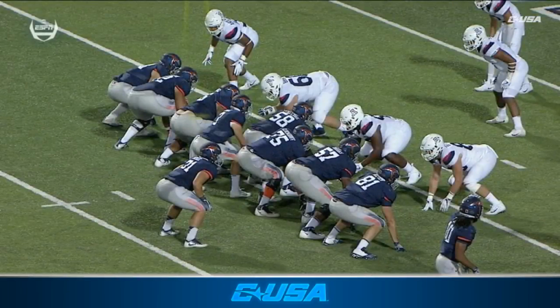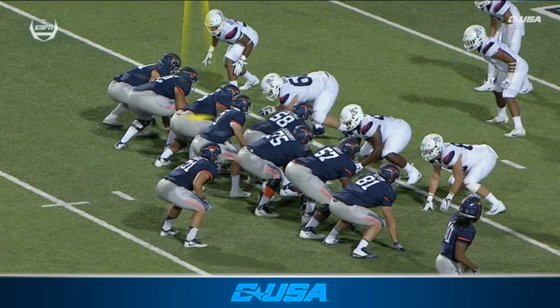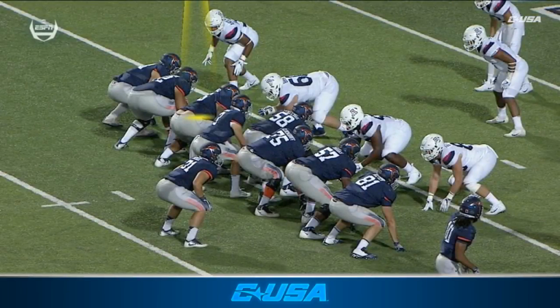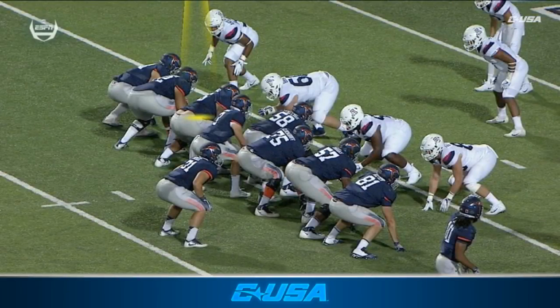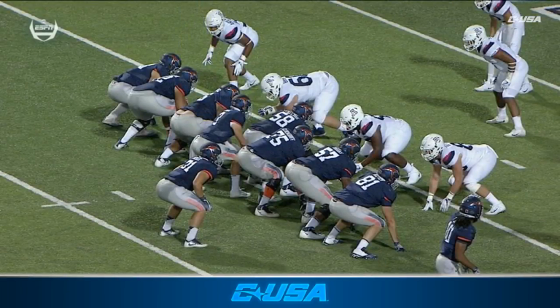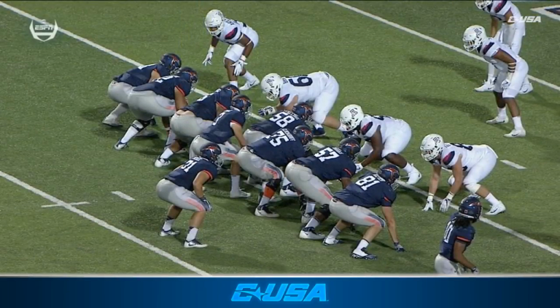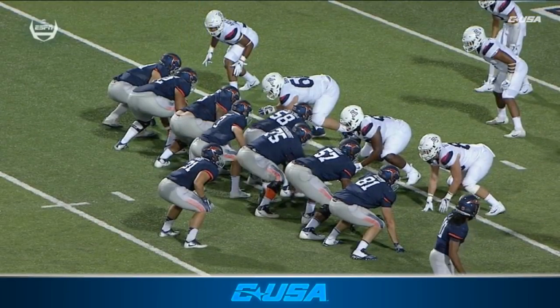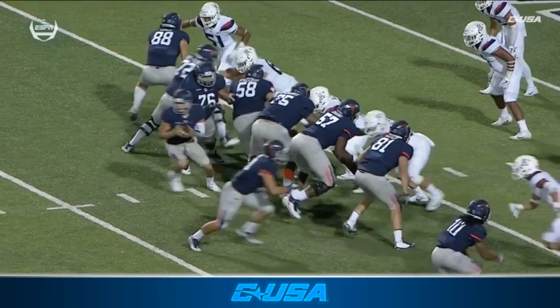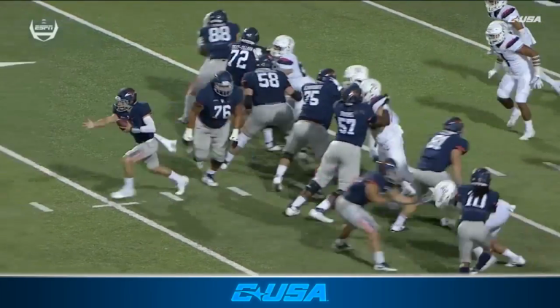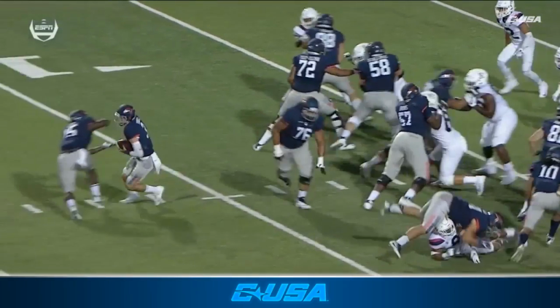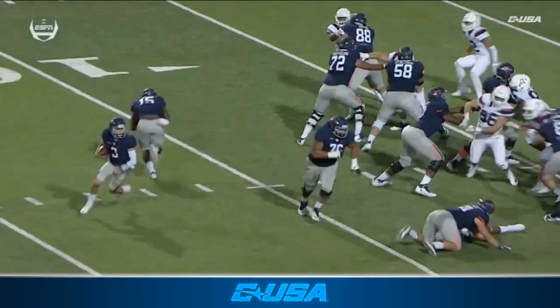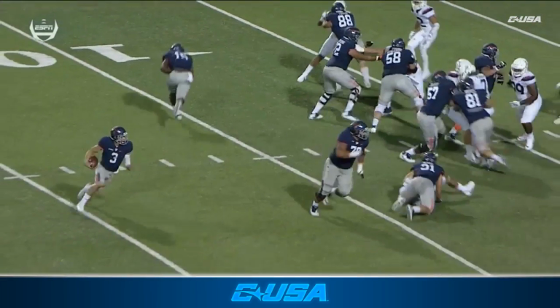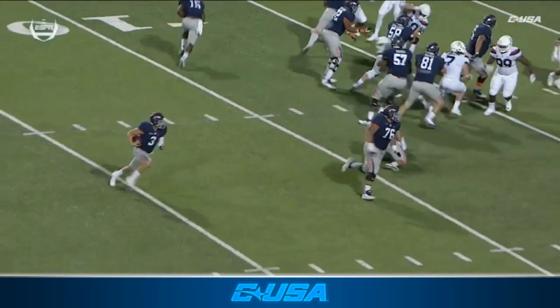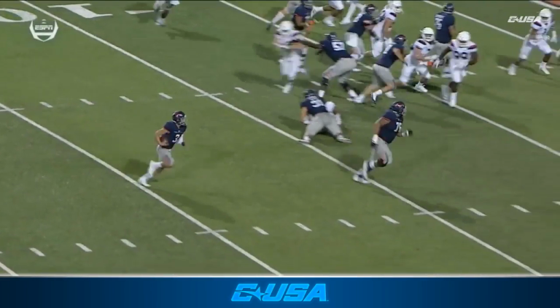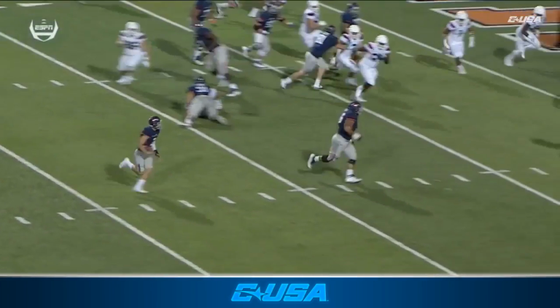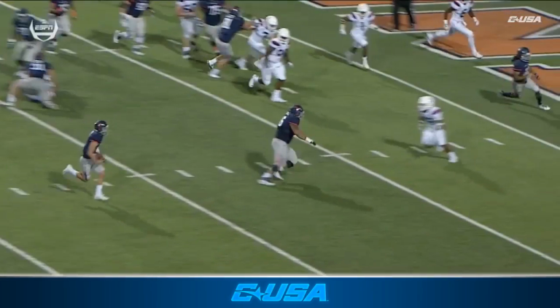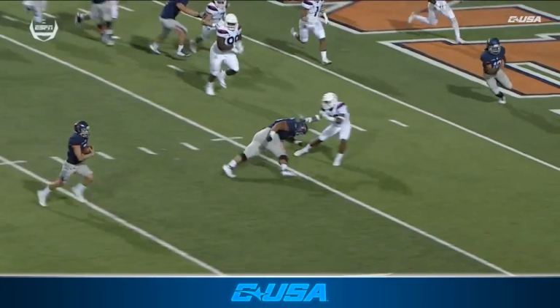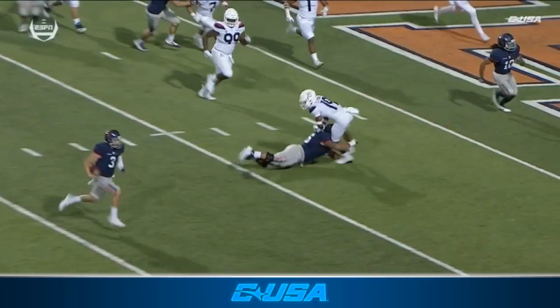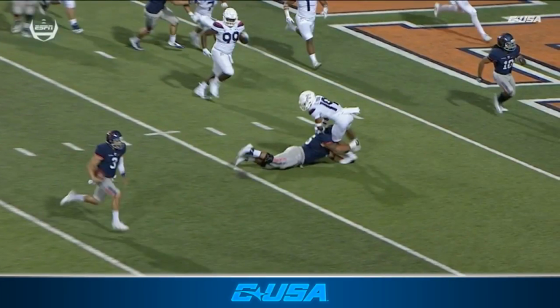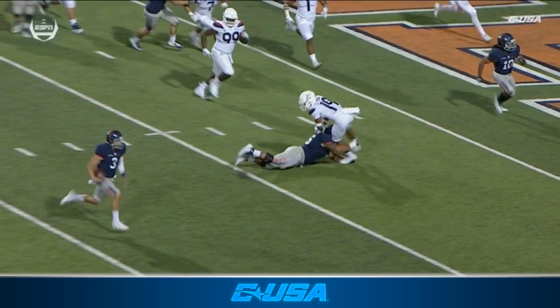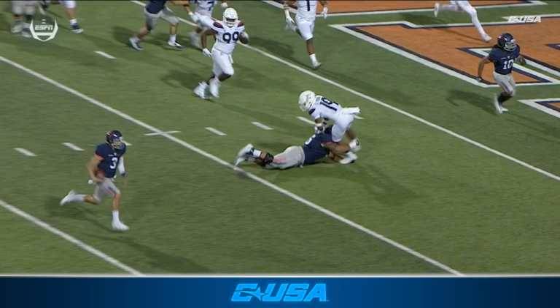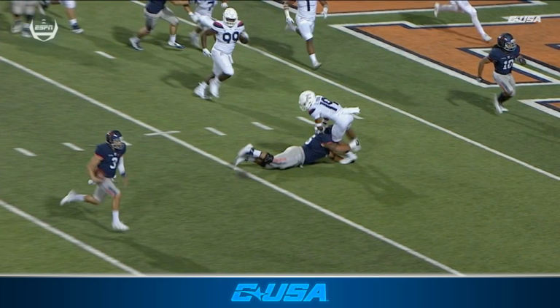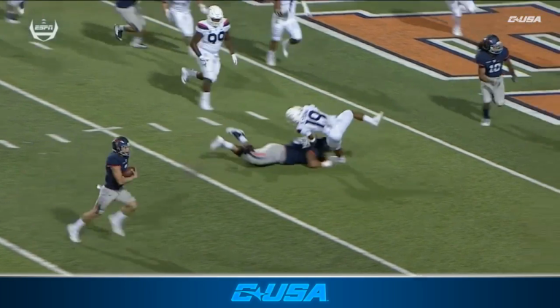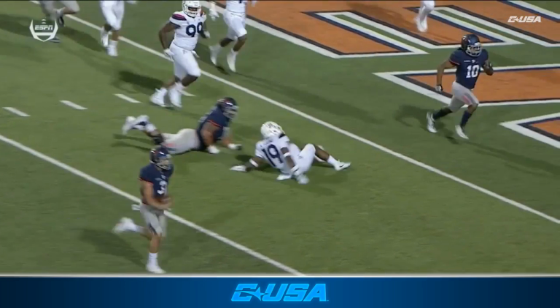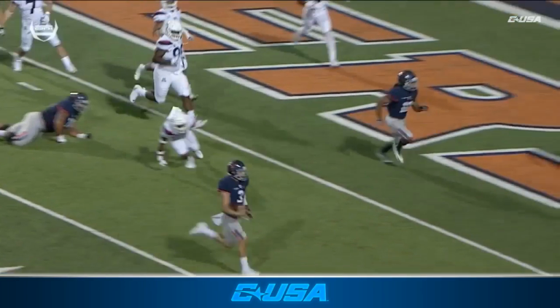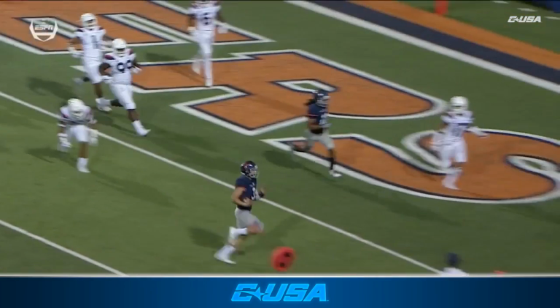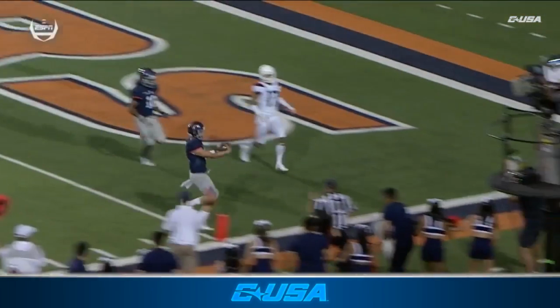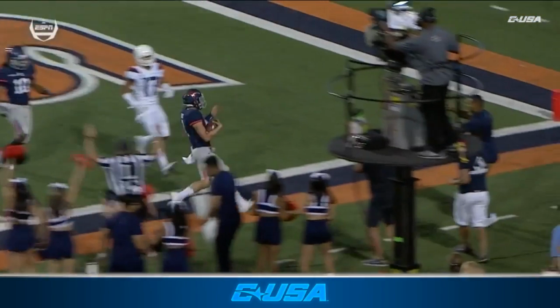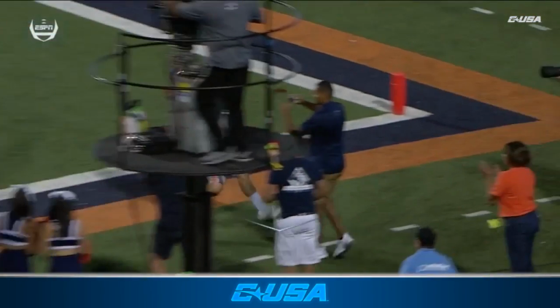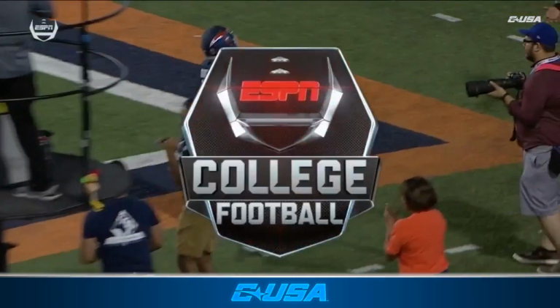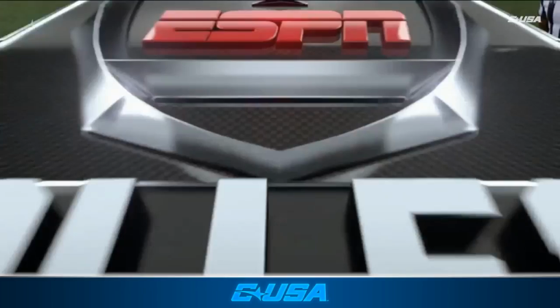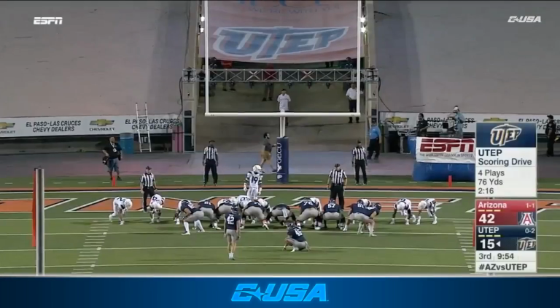Hernandez does an excellent job pulling around to the naked boot. This was a run all the way. And look at Will Hernandez on the ground, cutting the legs out beneath the defender as Torres walks into the corner of the end zone.